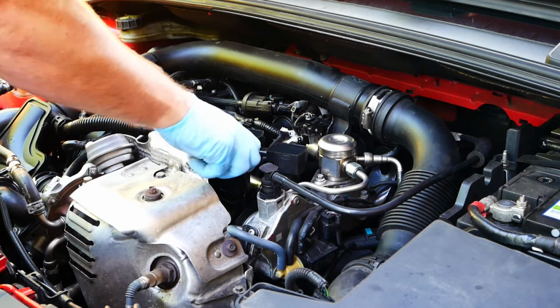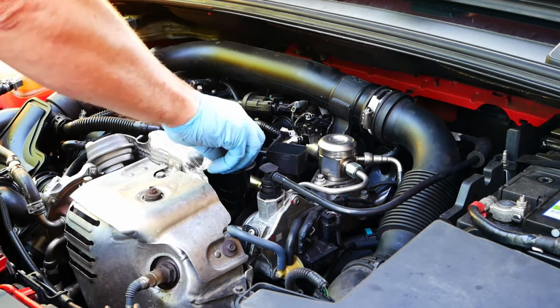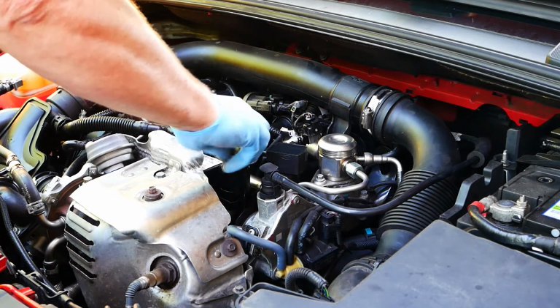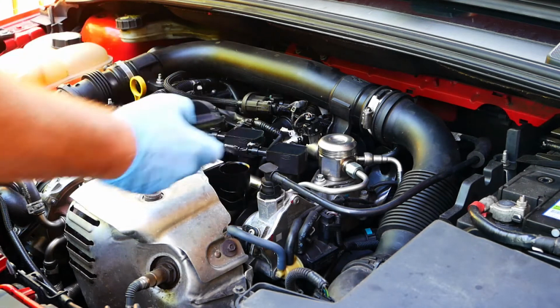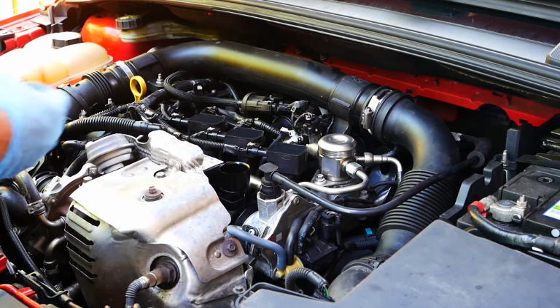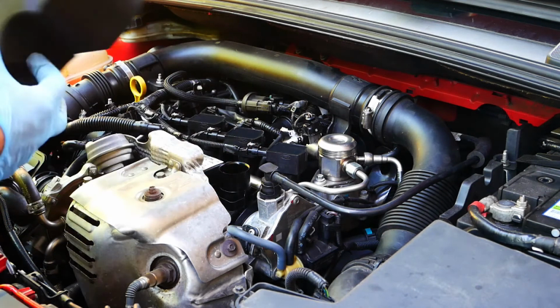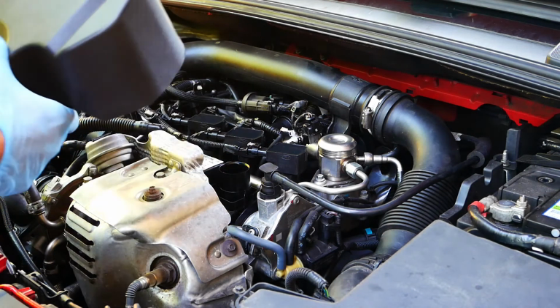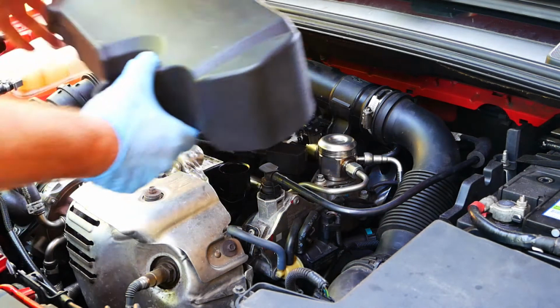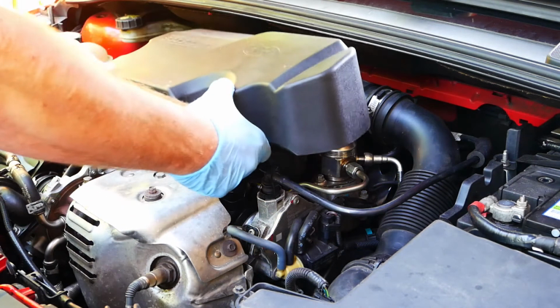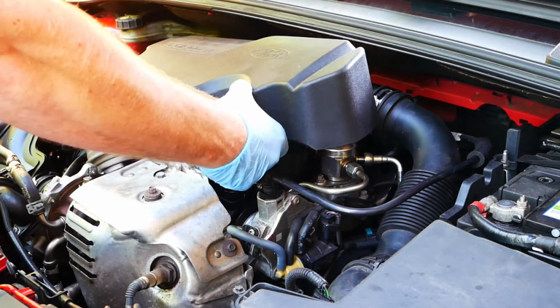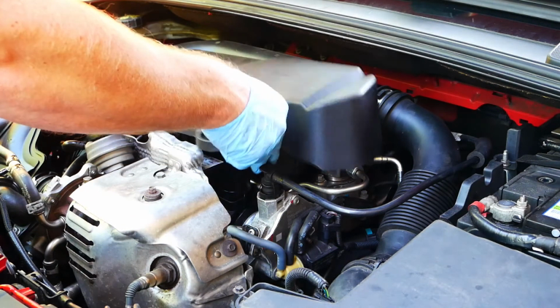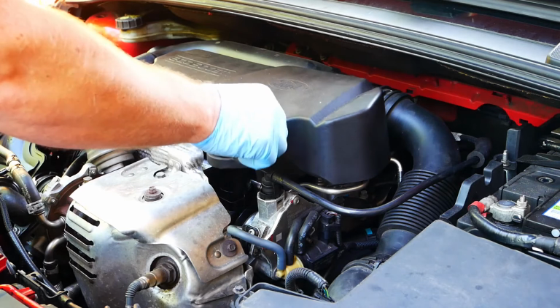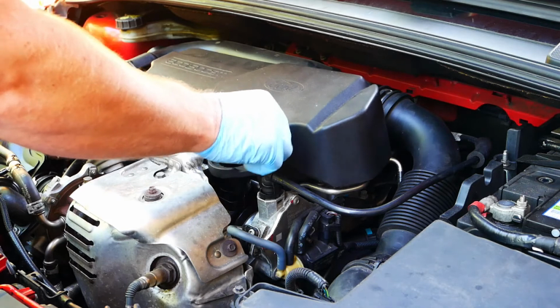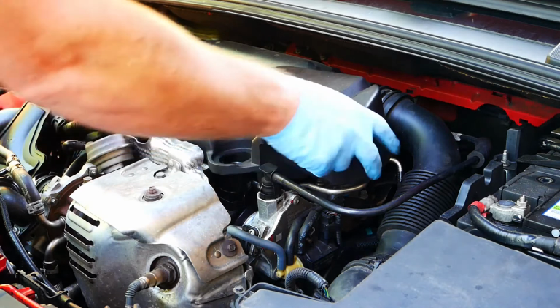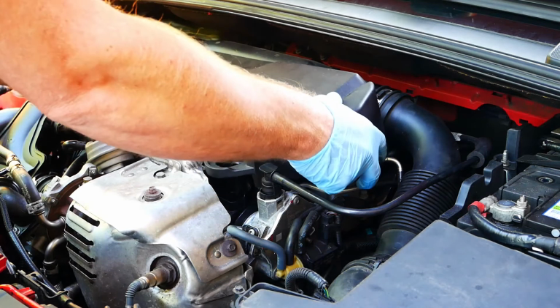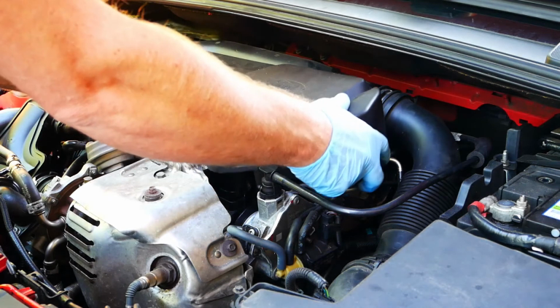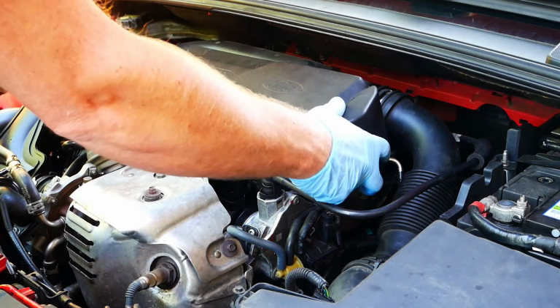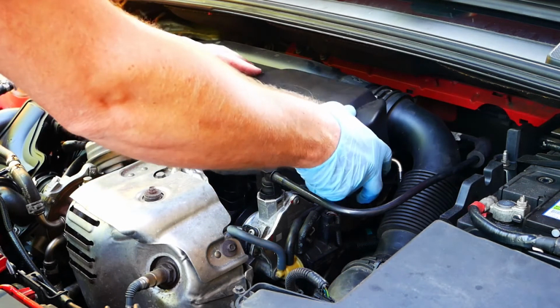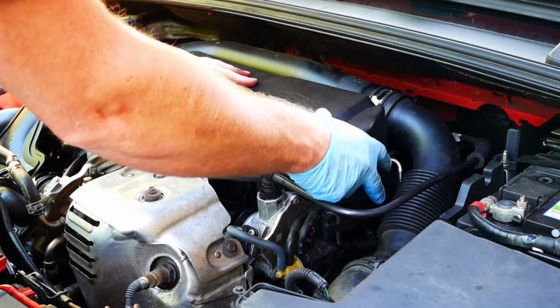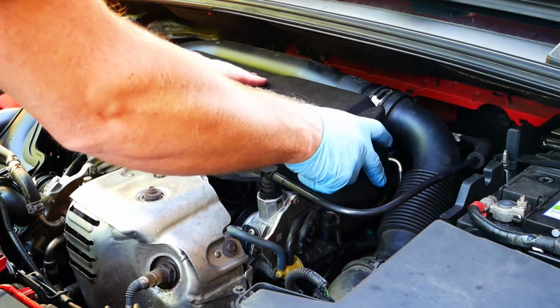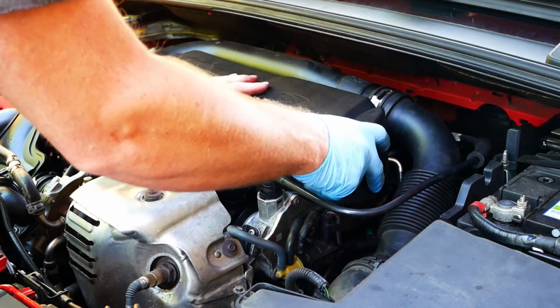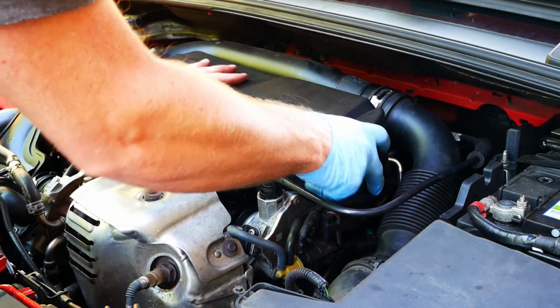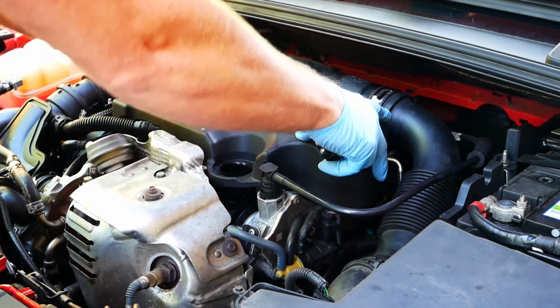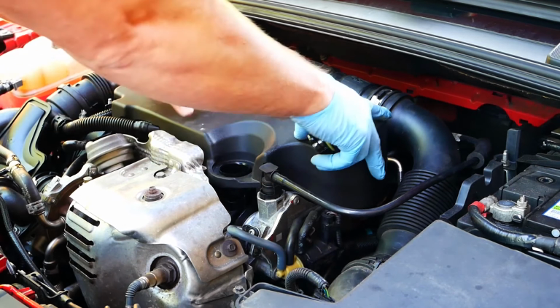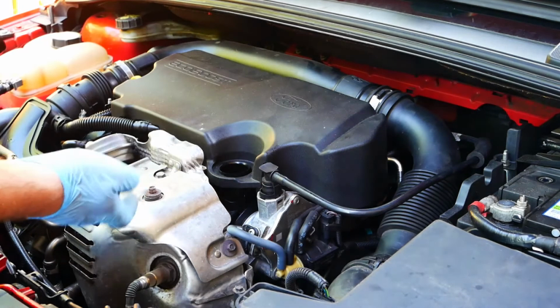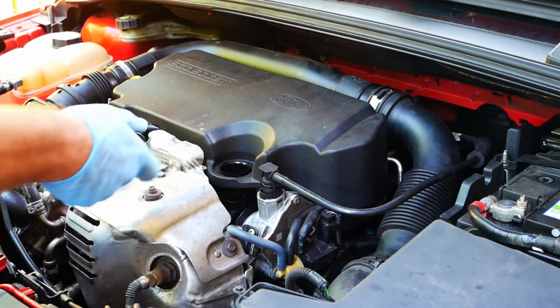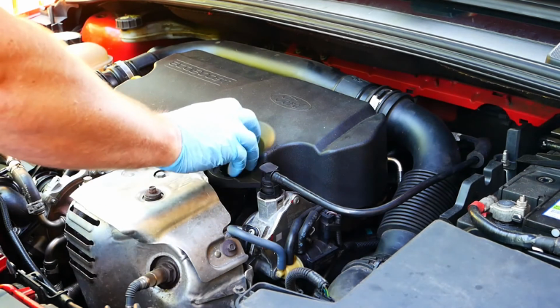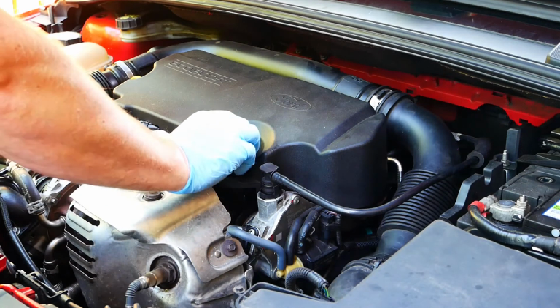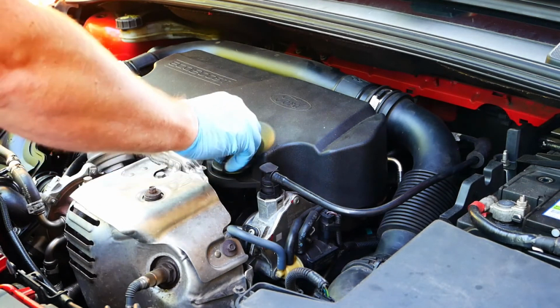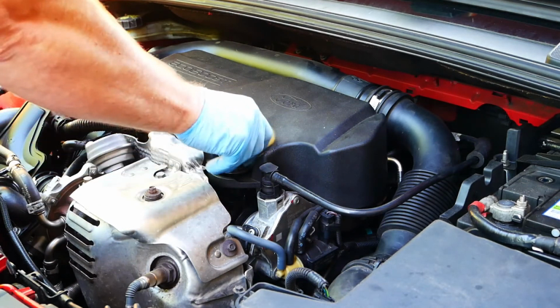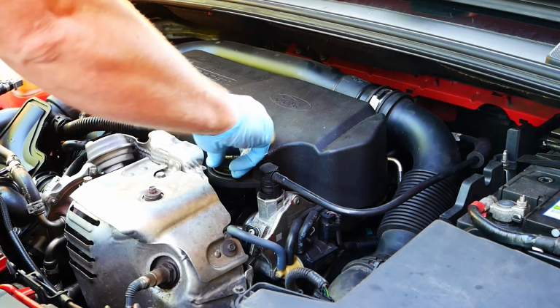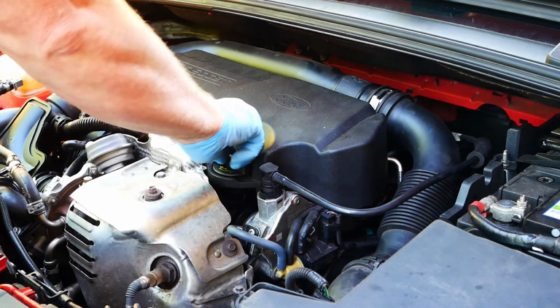Remove the oil filler cap and replace the engine cover. Put the oil filler cap back on, and that's it — you're done!